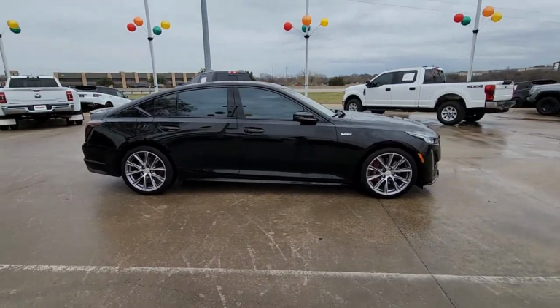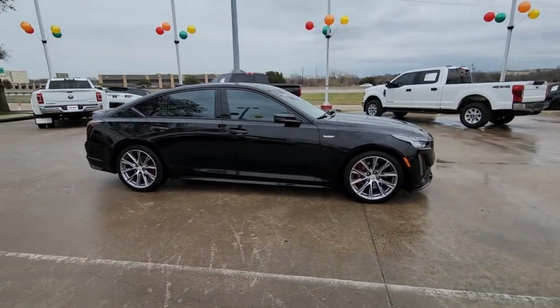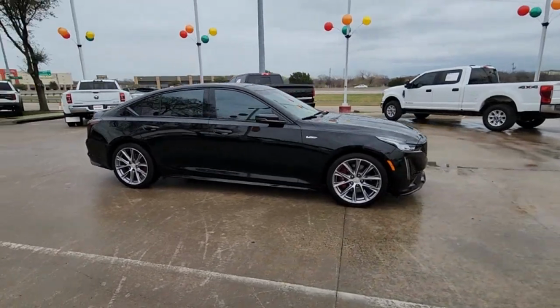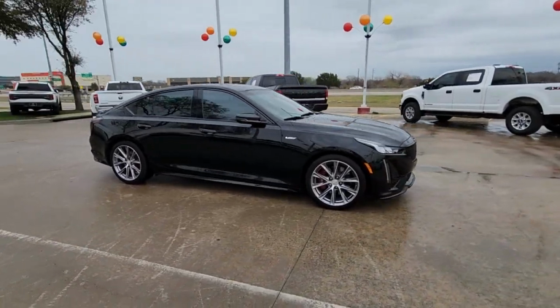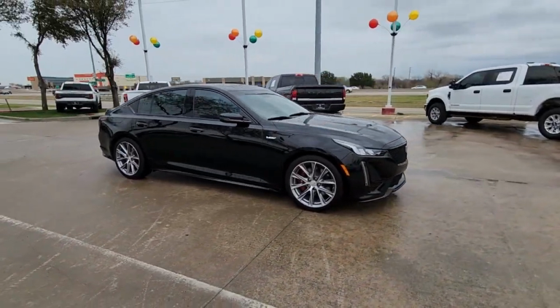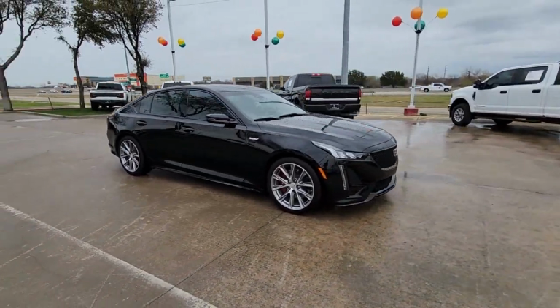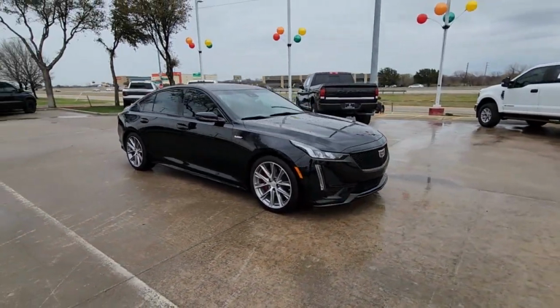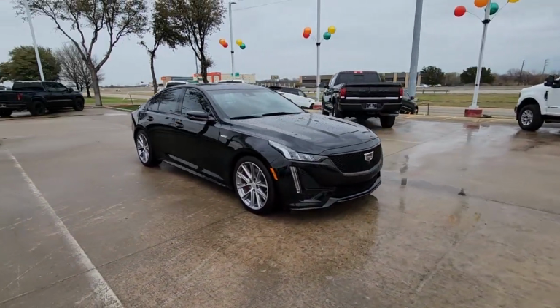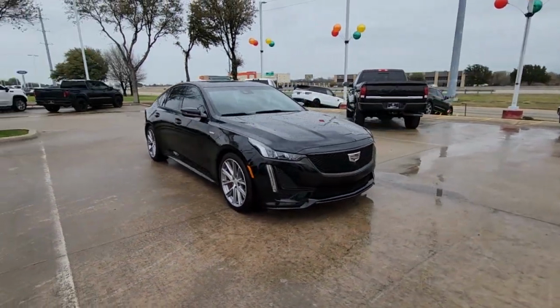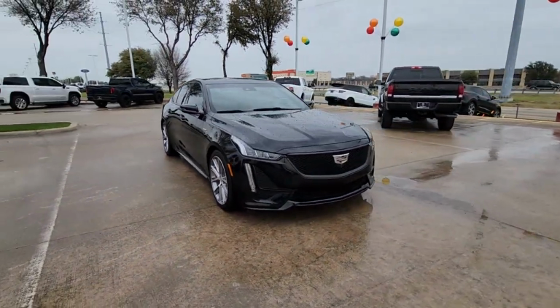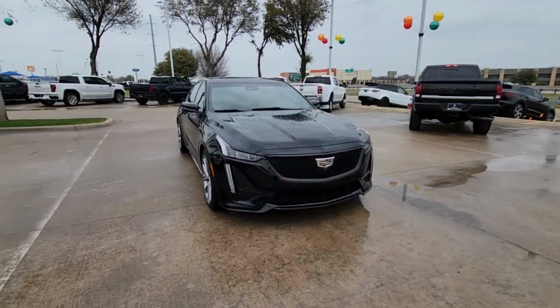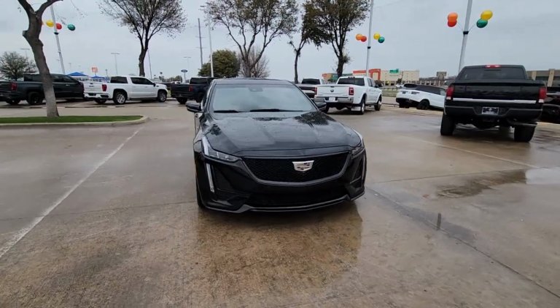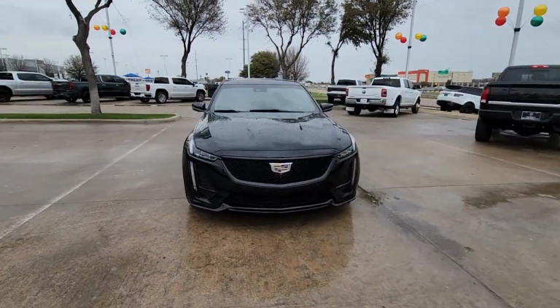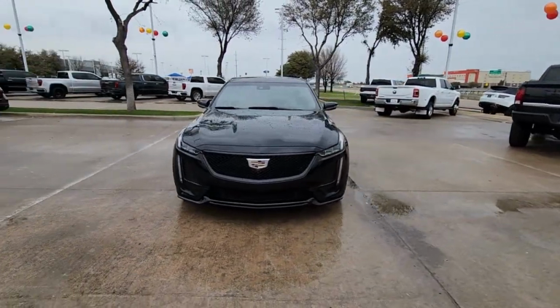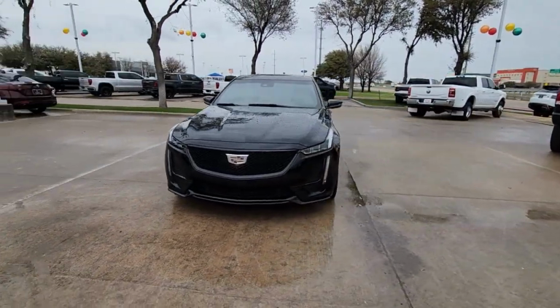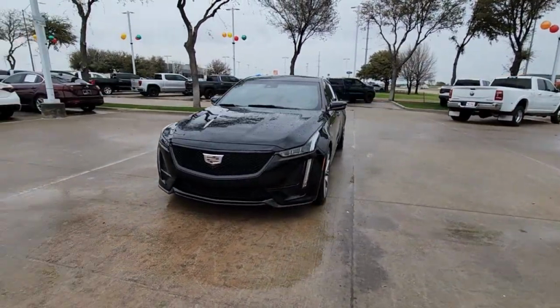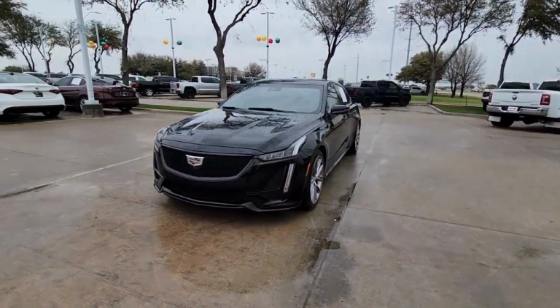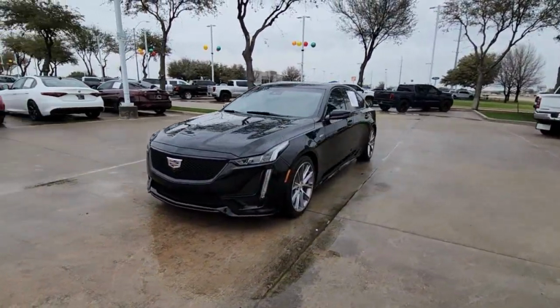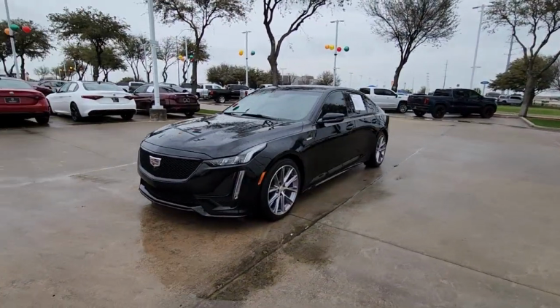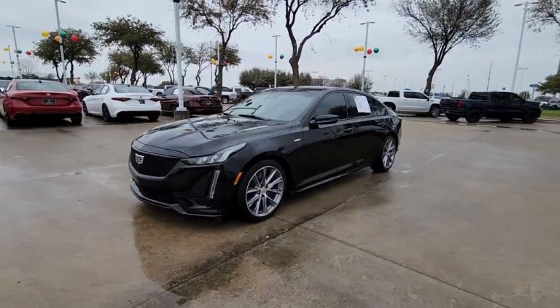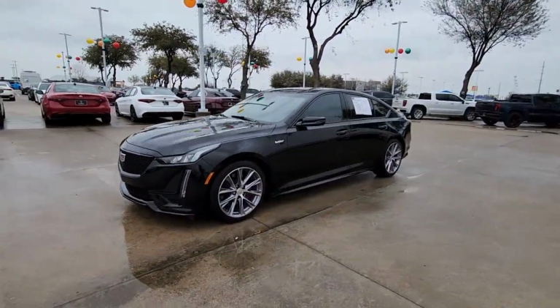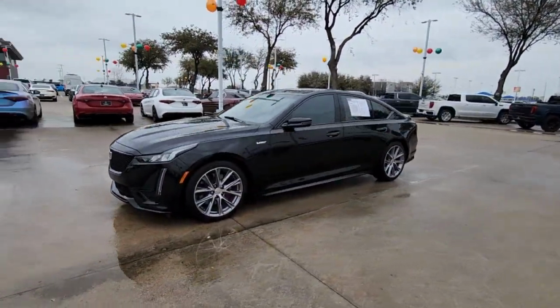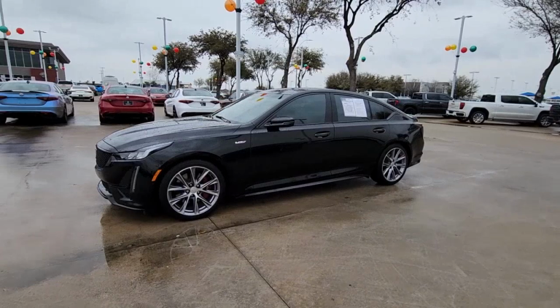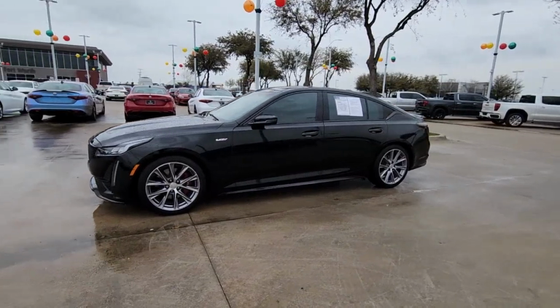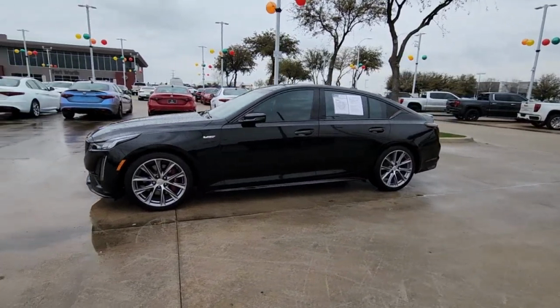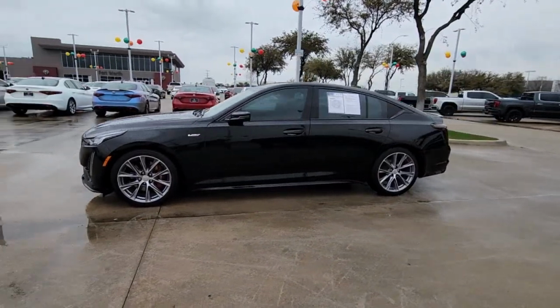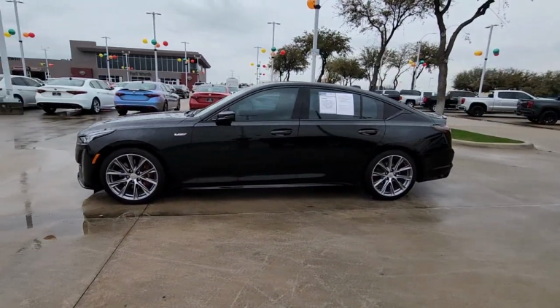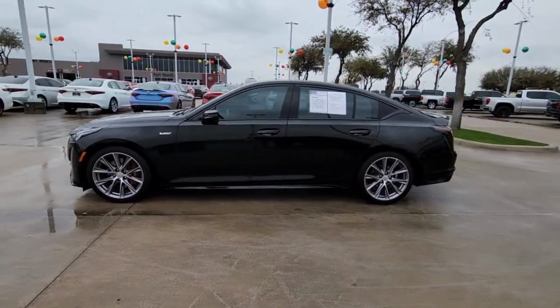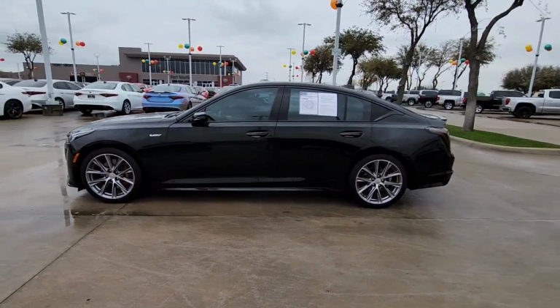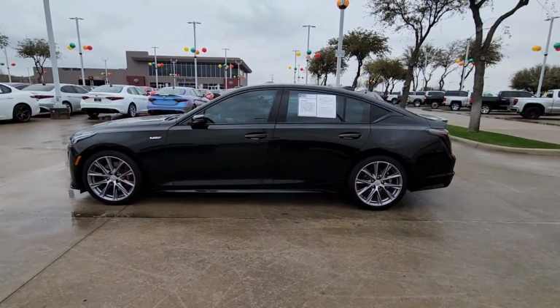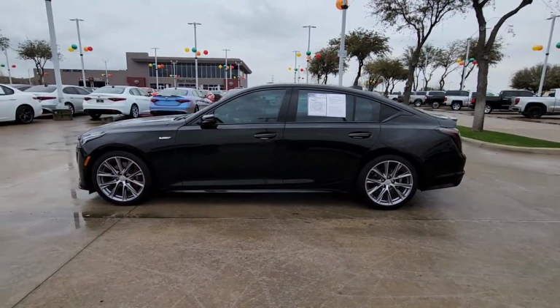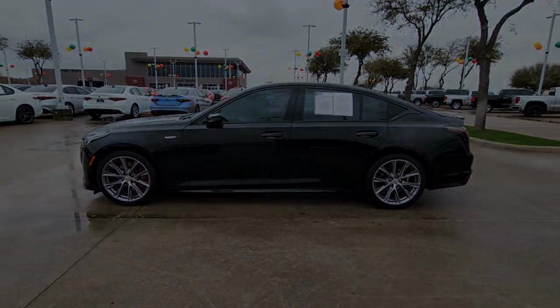Designed with enthusiasts in mind, its spirited performance guarantees back-road thrills while its impressive suite of upscale amenities lets you make everyday journeys in relaxed comfort. The following are some of this vehicle's highlighted options.